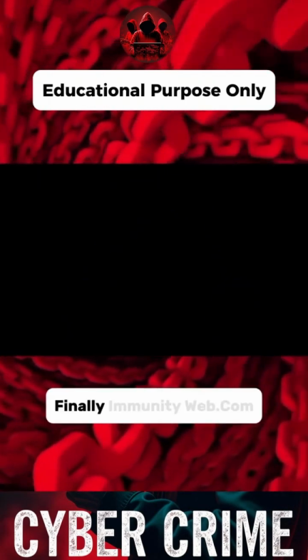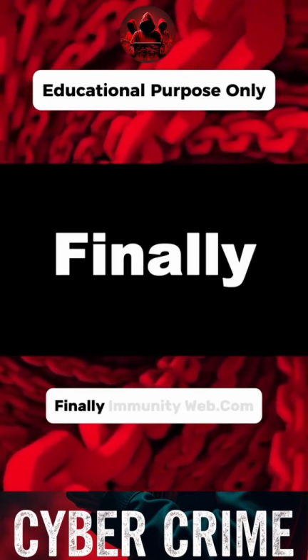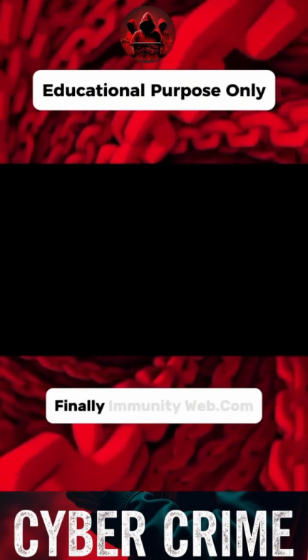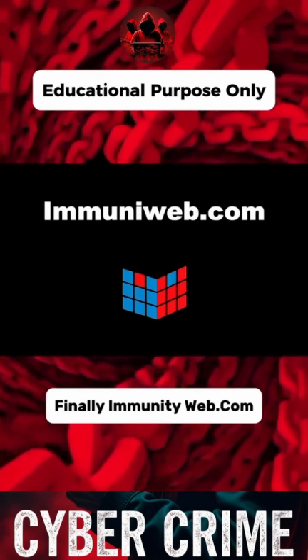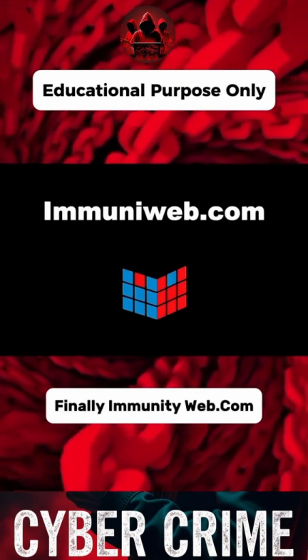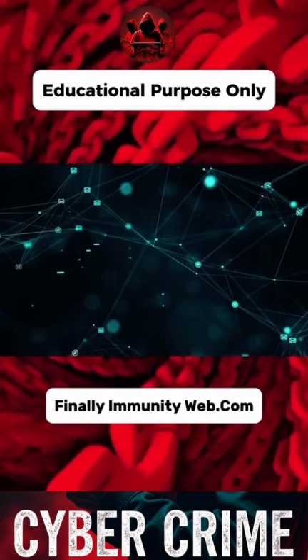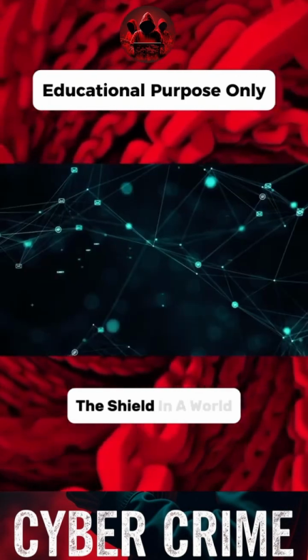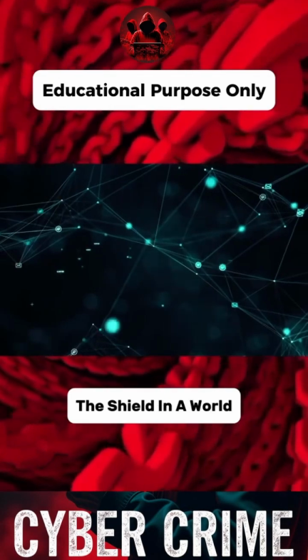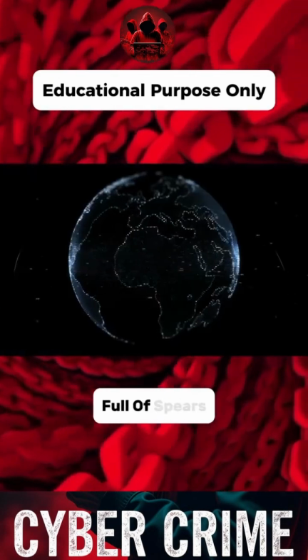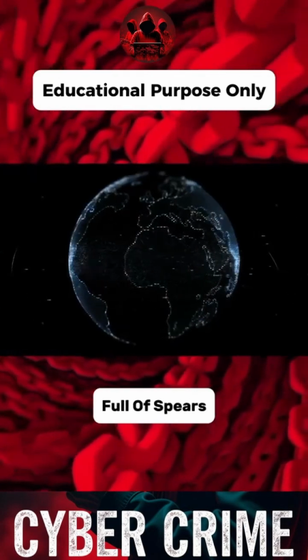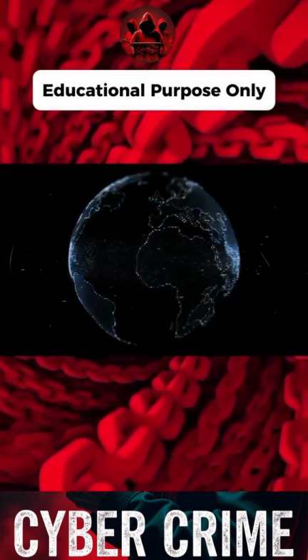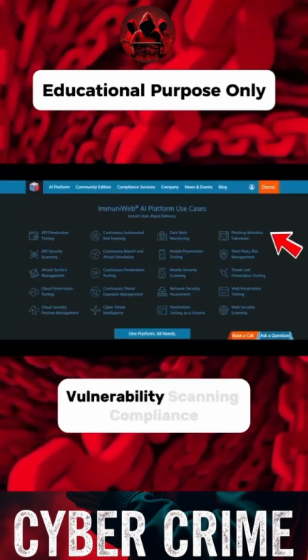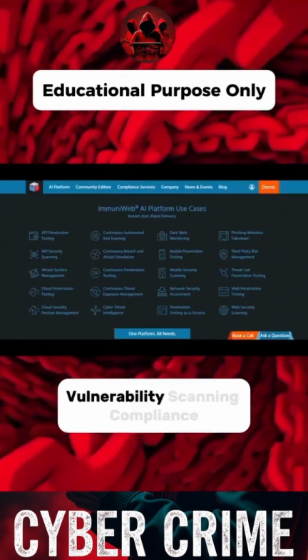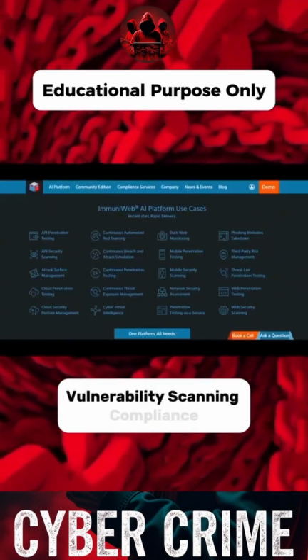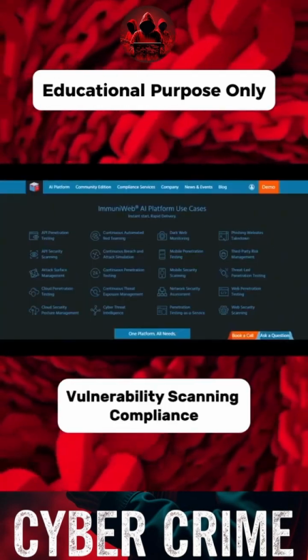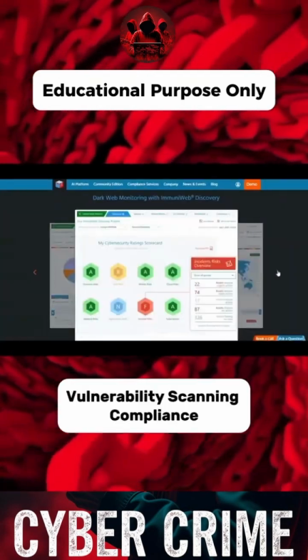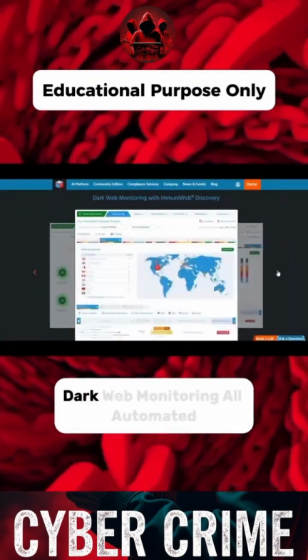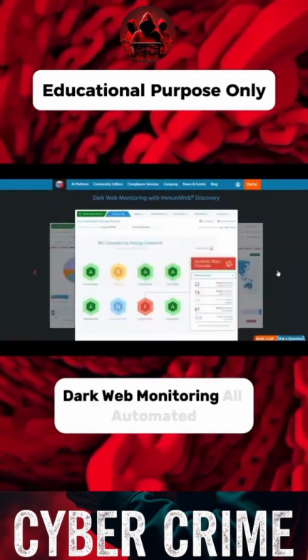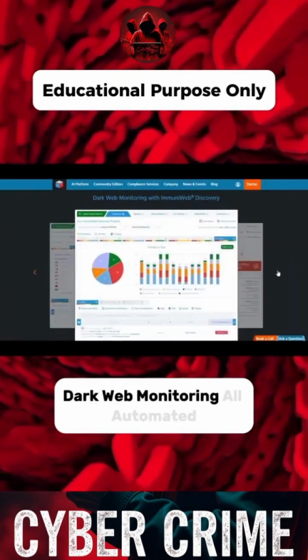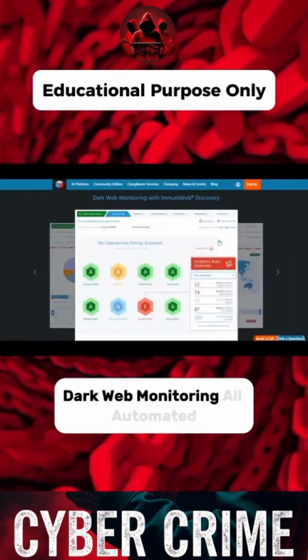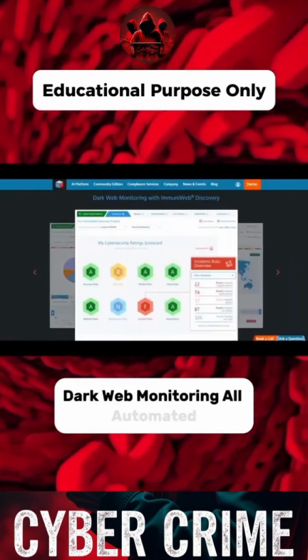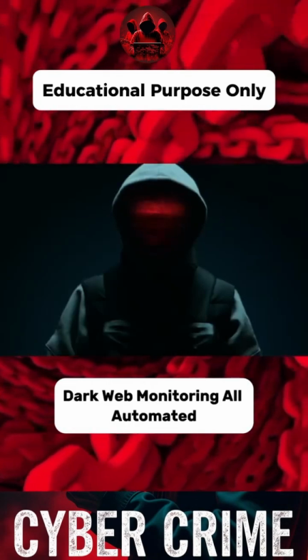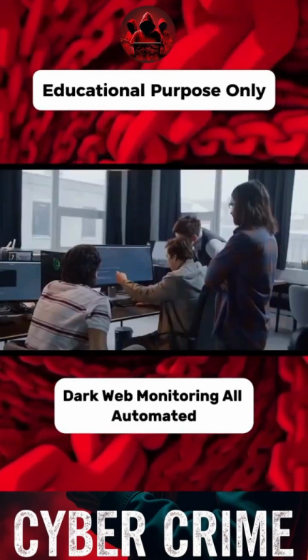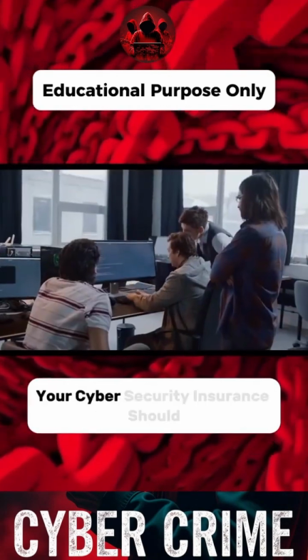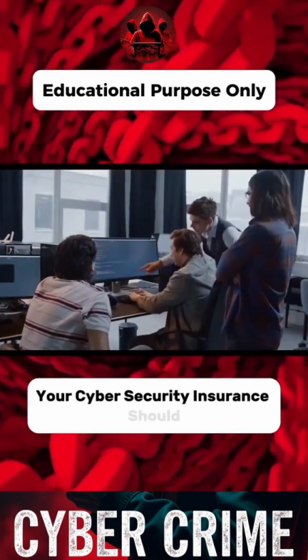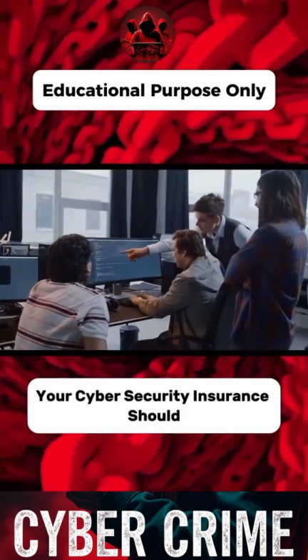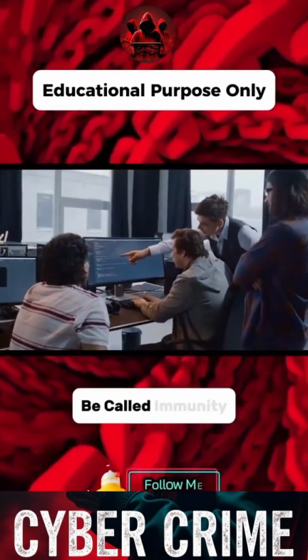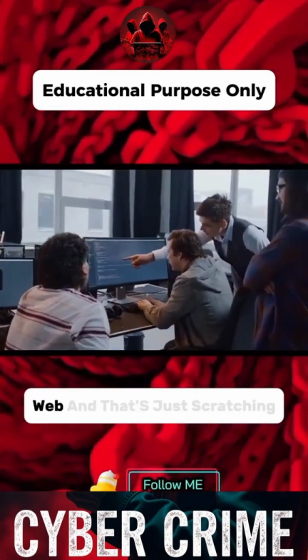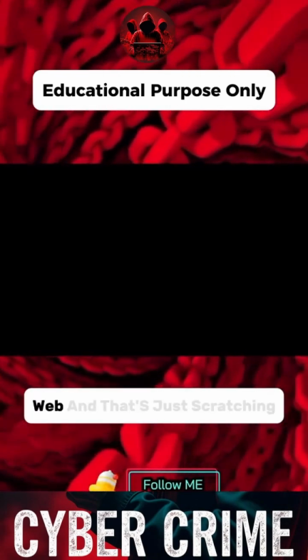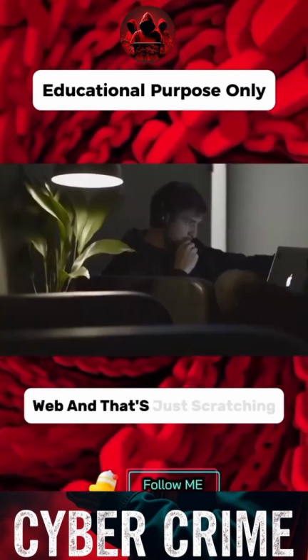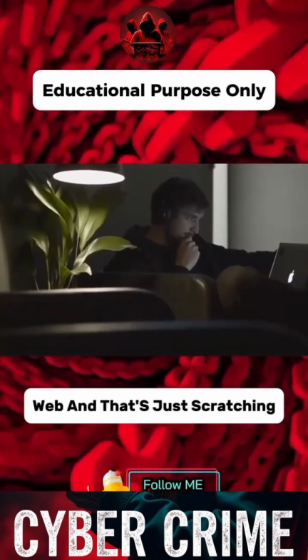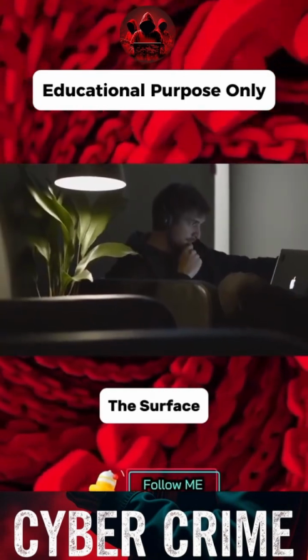Finally, ImmuniWeb.com — the shield in a world full of threats. Vulnerability scanning, compliance, dark web monitoring — all automated. Your cybersecurity insurance should be called ImmuniWeb. And that's just scratching the surface.